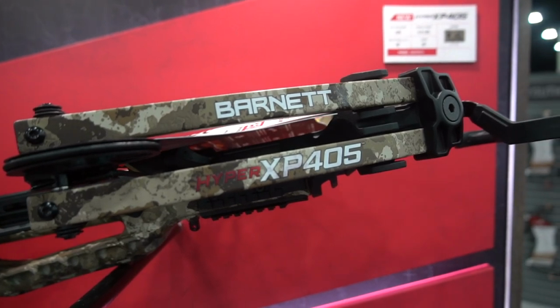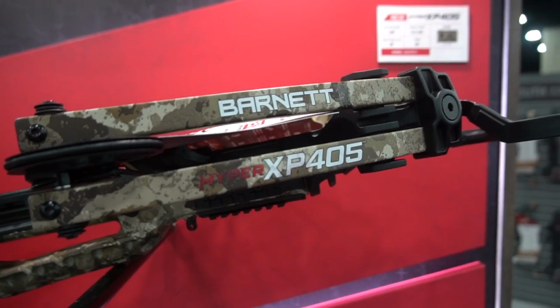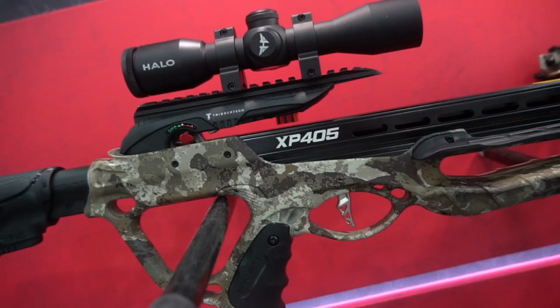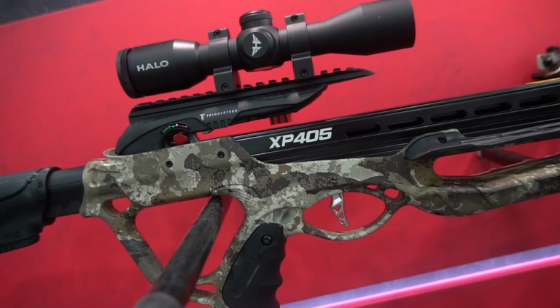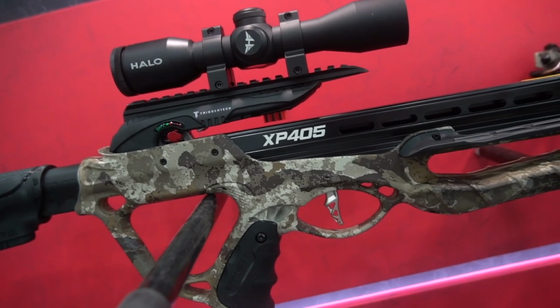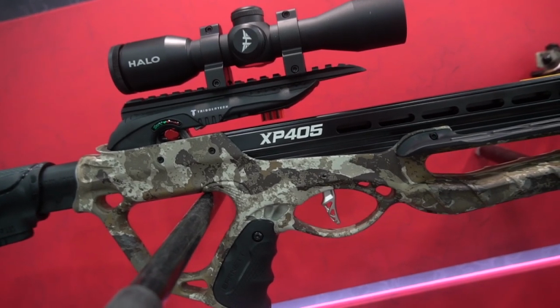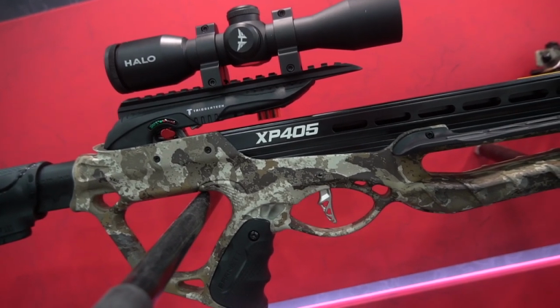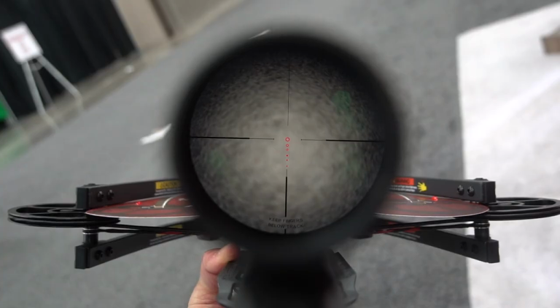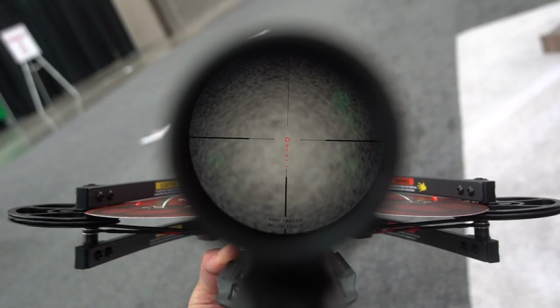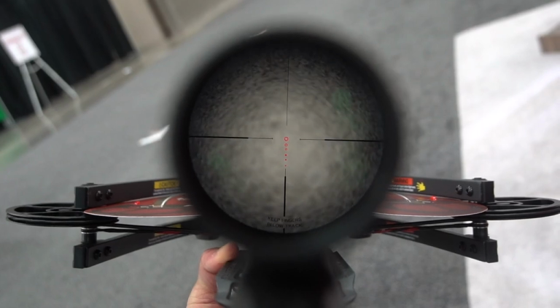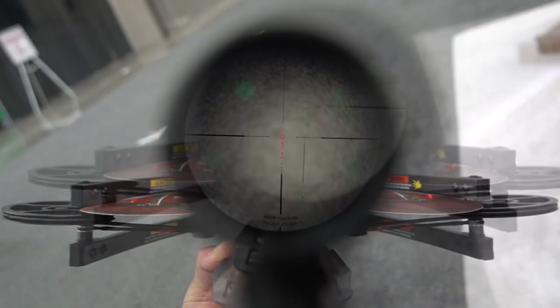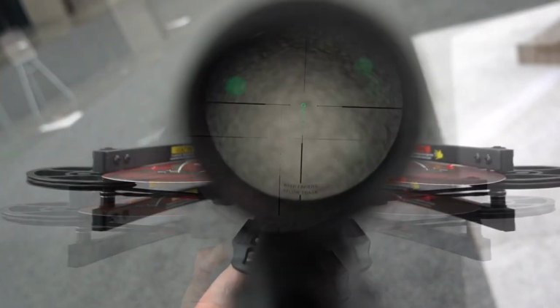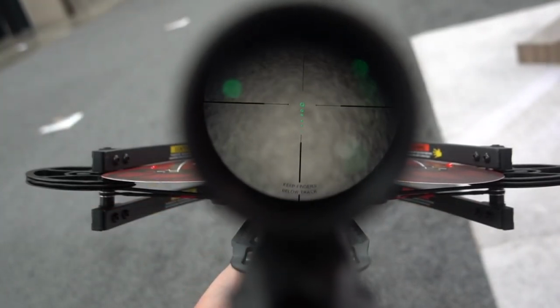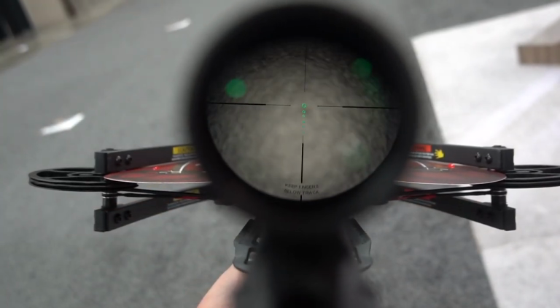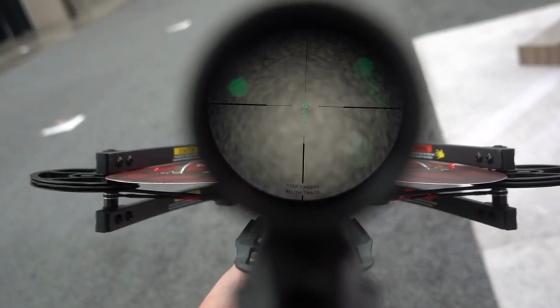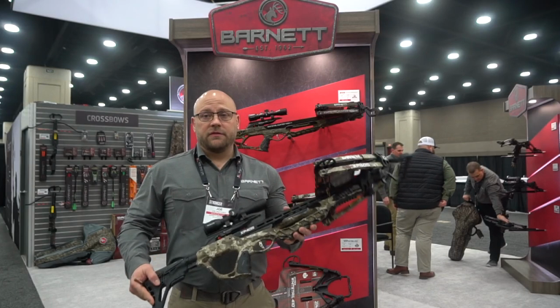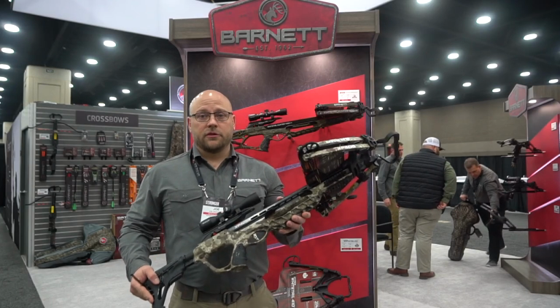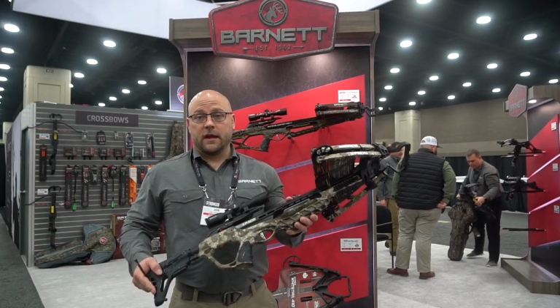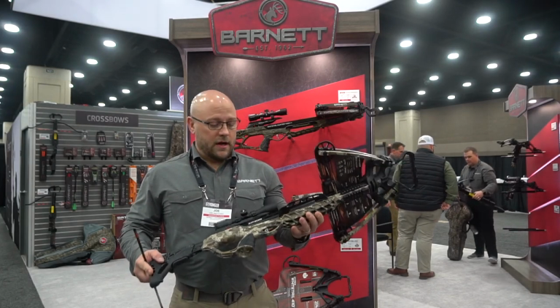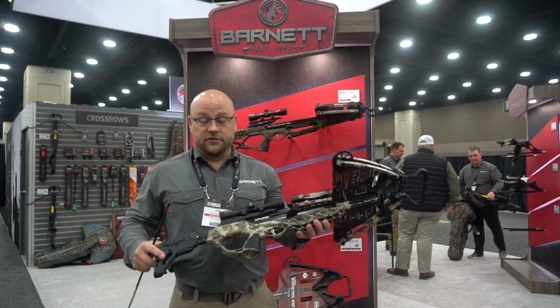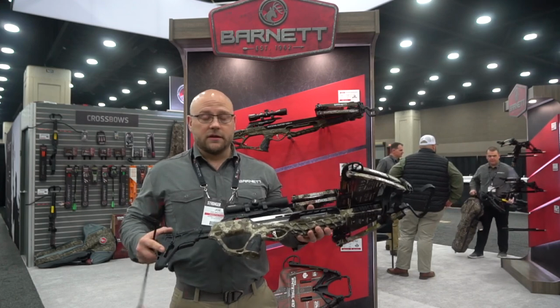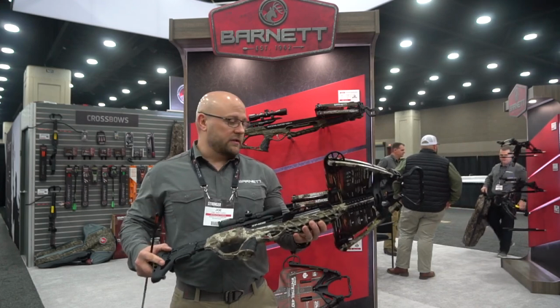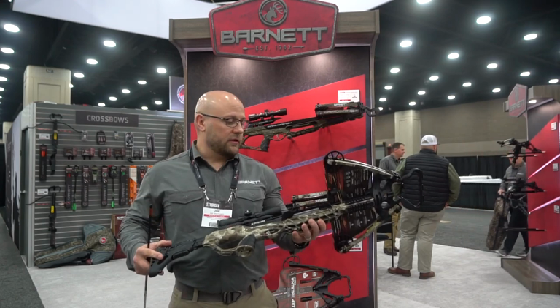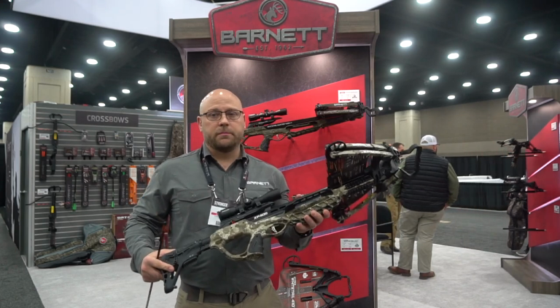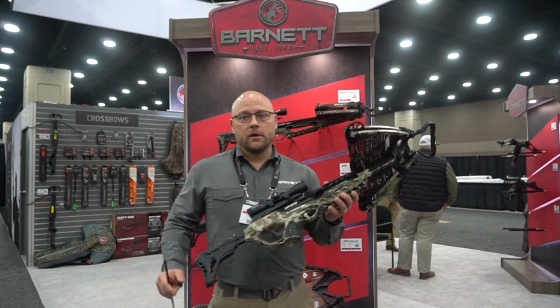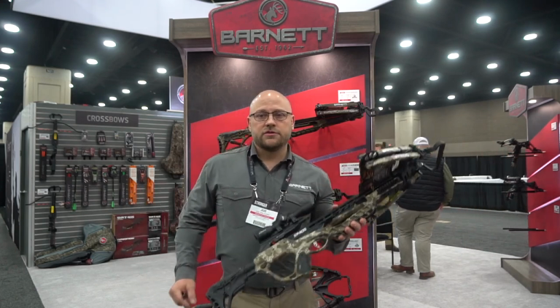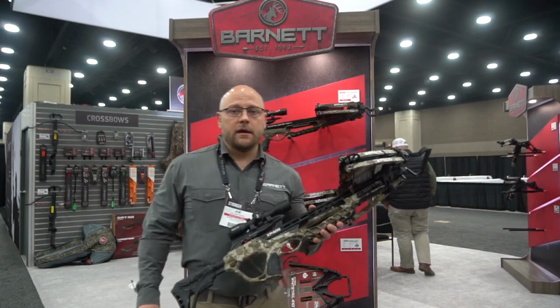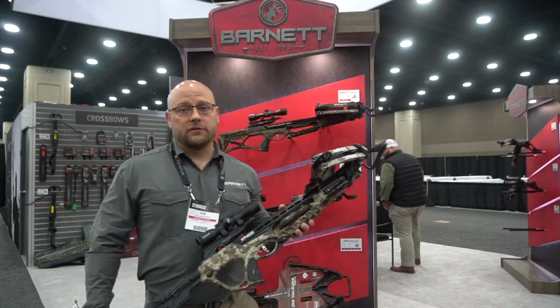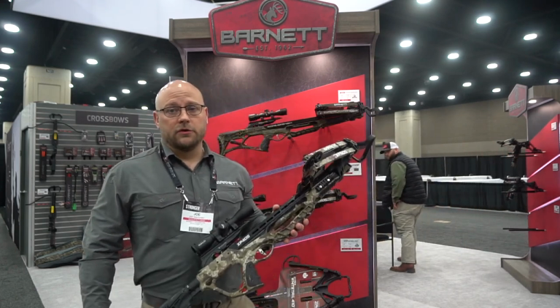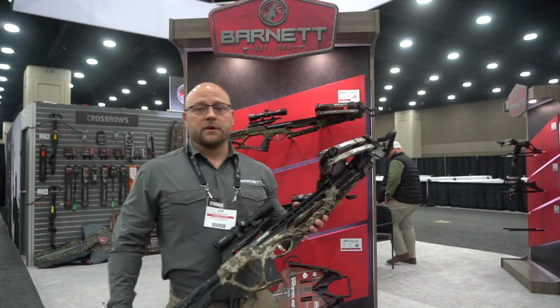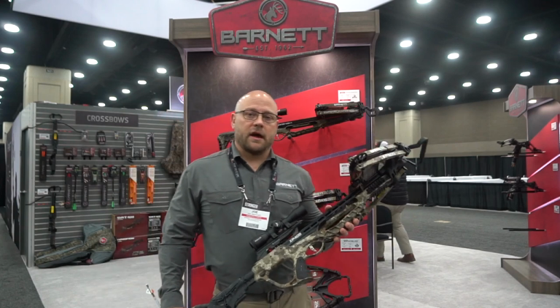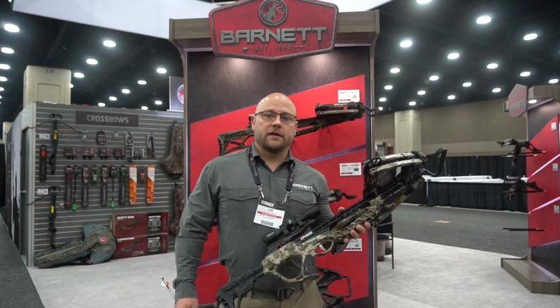It features the Trigger Tech Trigger, a $200 value, a multi-reticle red-green illuminated scope, and is finished off in Veil Servide camo, so just aesthetically it looks fantastic. This crossbow will launch May of 2022 and will retail for $599.99.